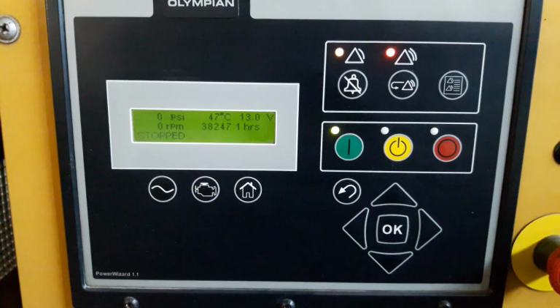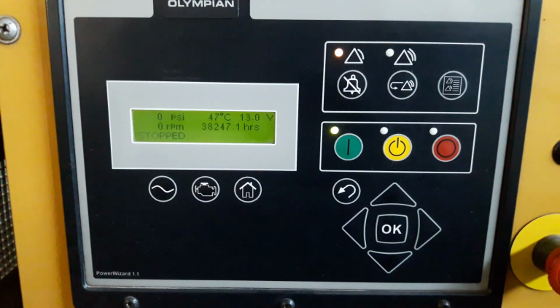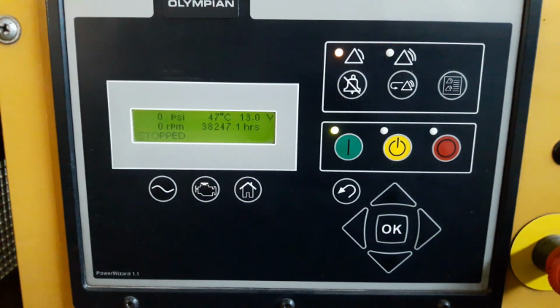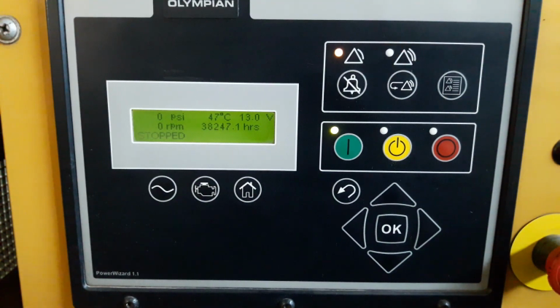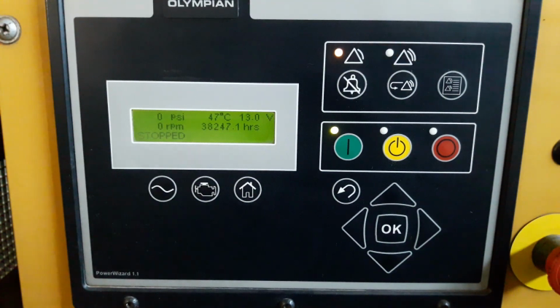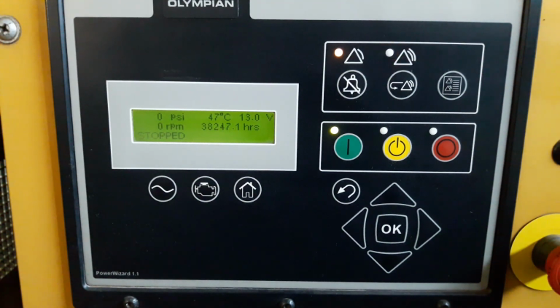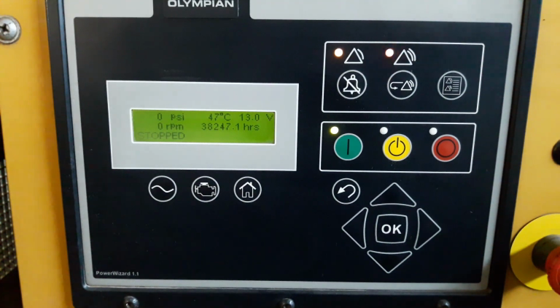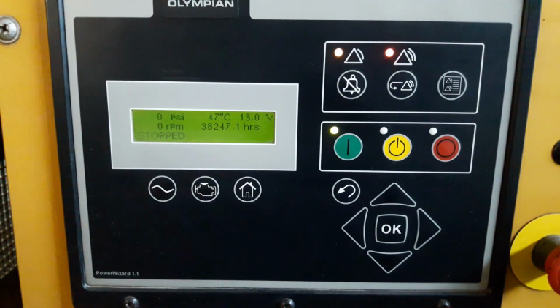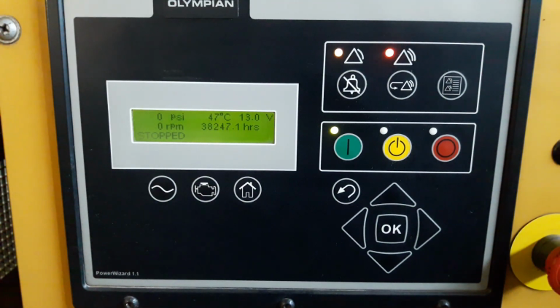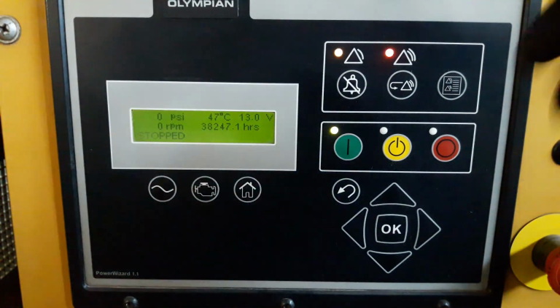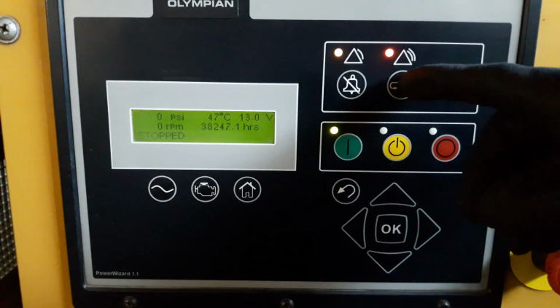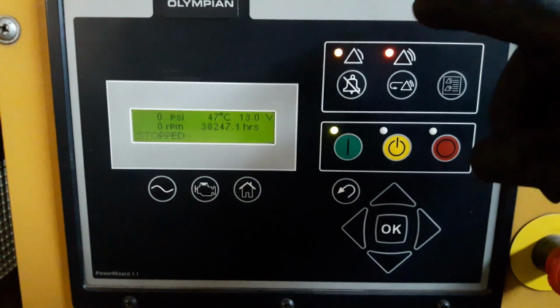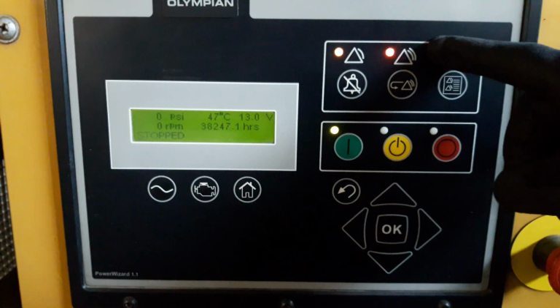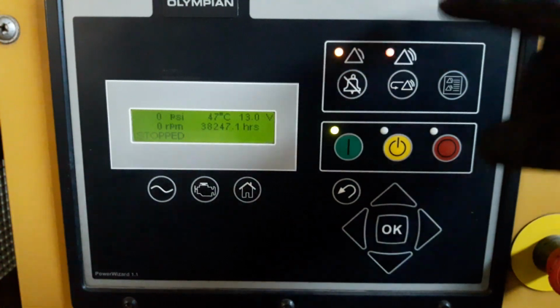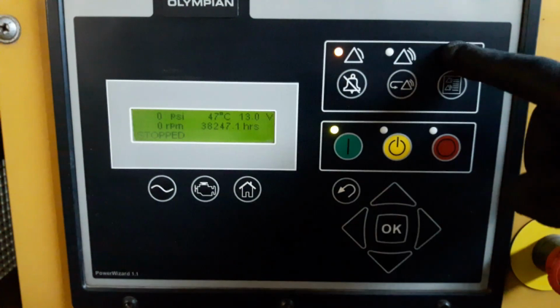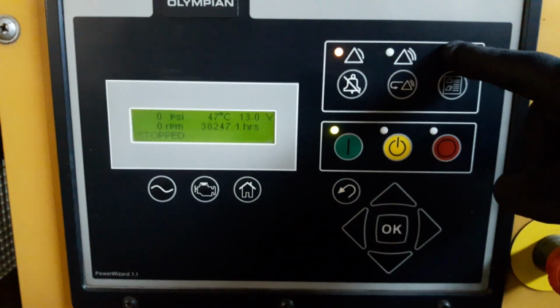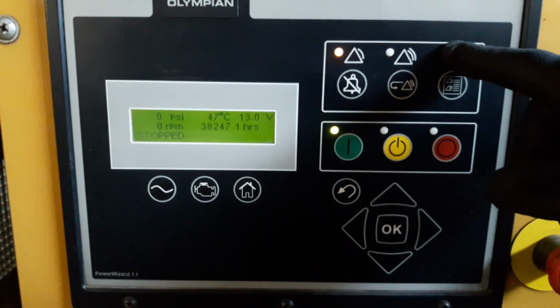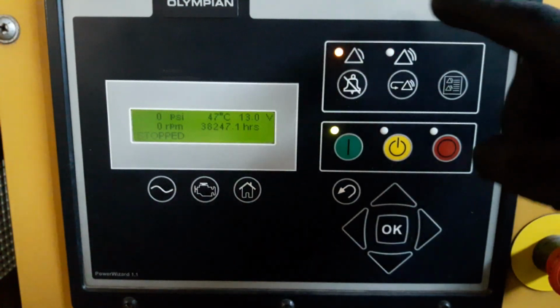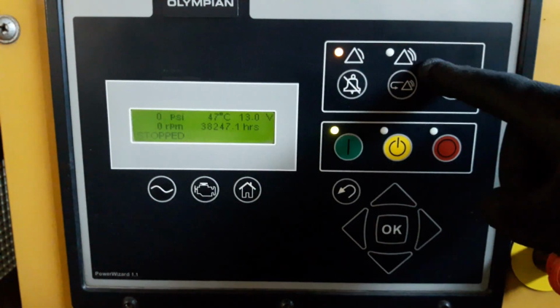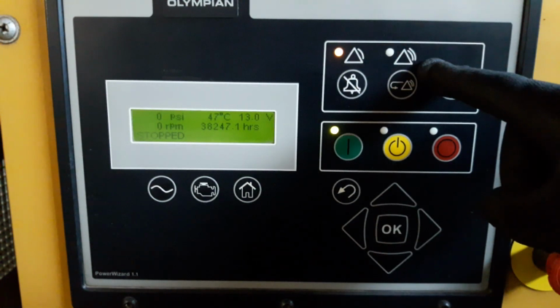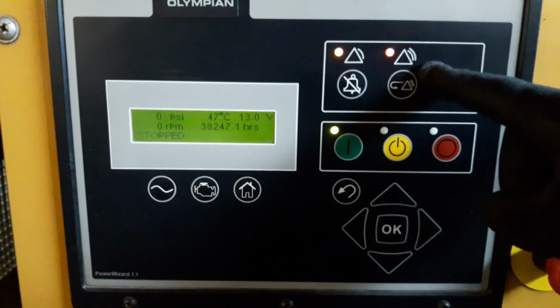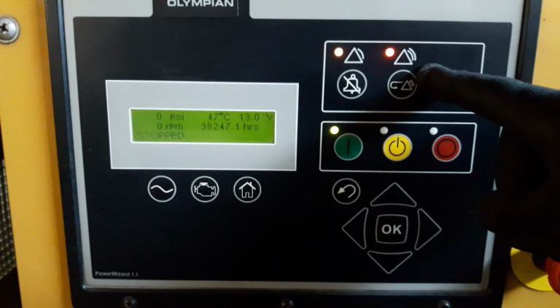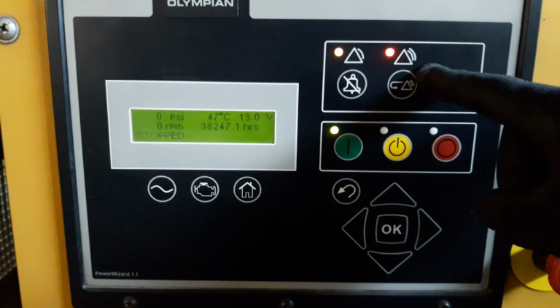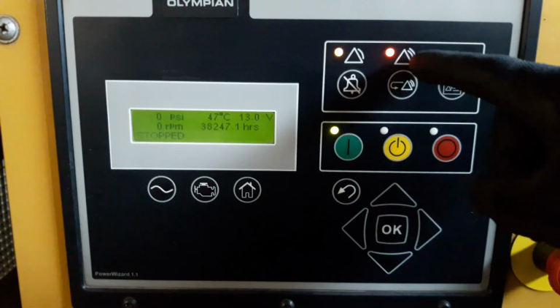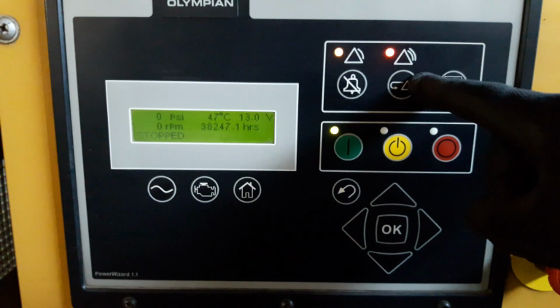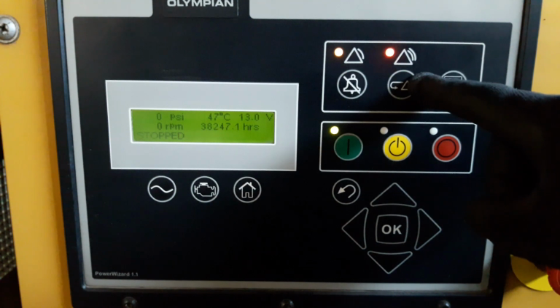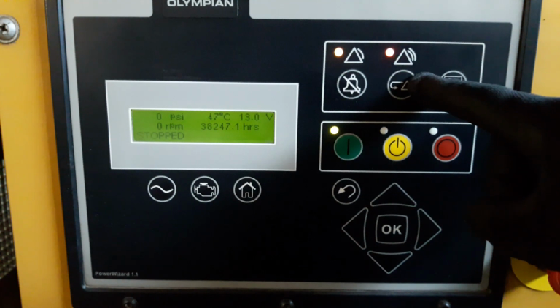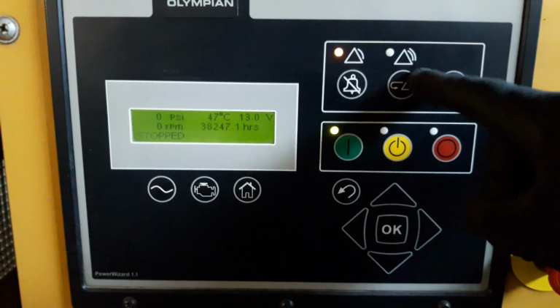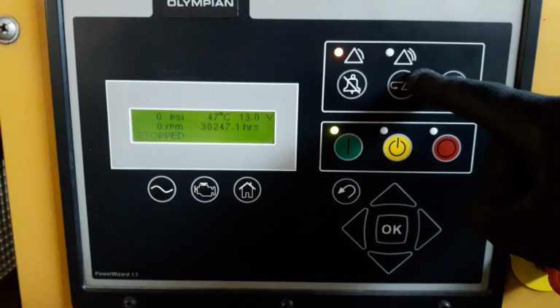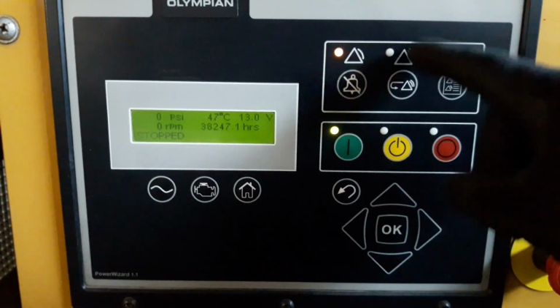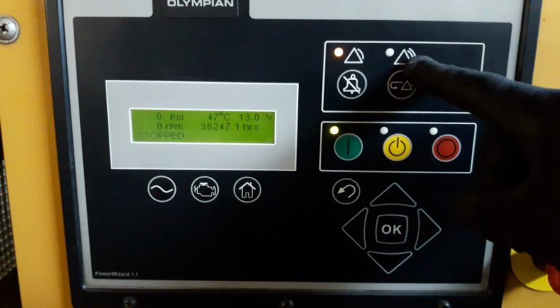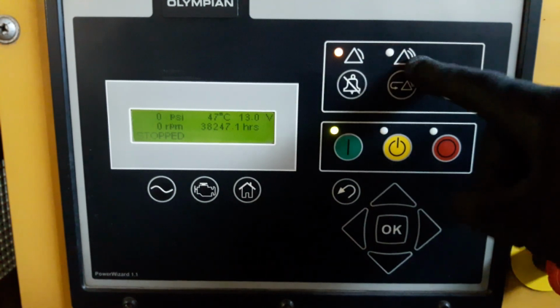Hello guys, welcome to DIY and Fix It. Today's video I'm going to inspect this generator. As you can see, the generator has been shut down itself and the warning lamp is blinking. Let's see what could be the problem. Follow me till the end.